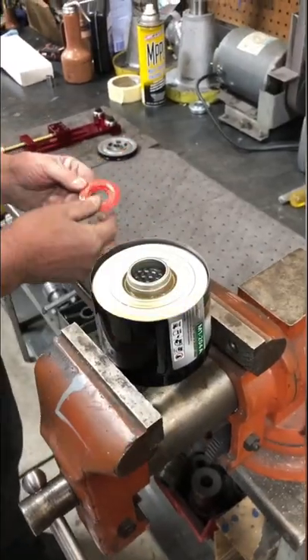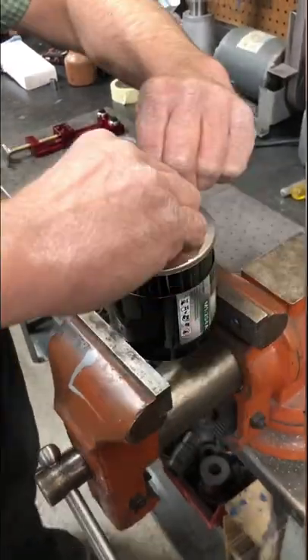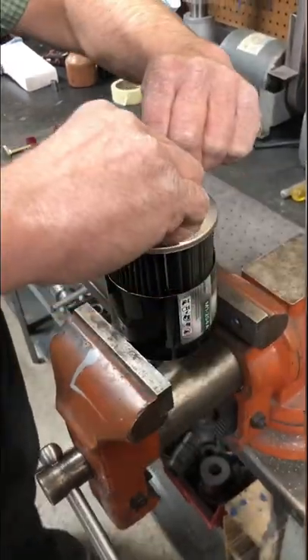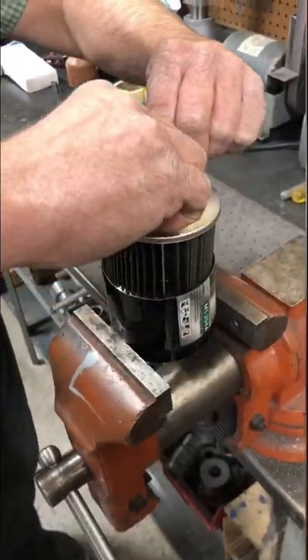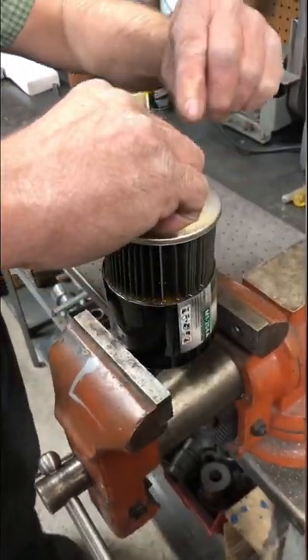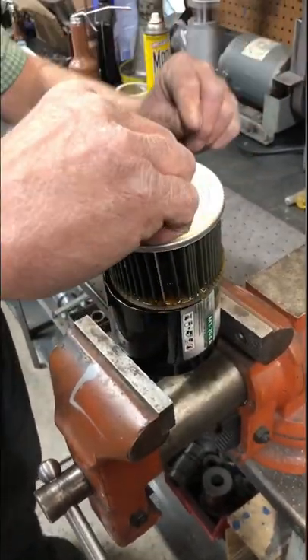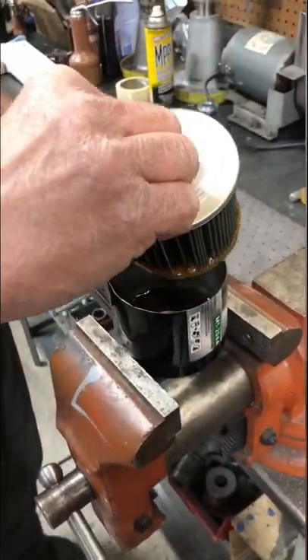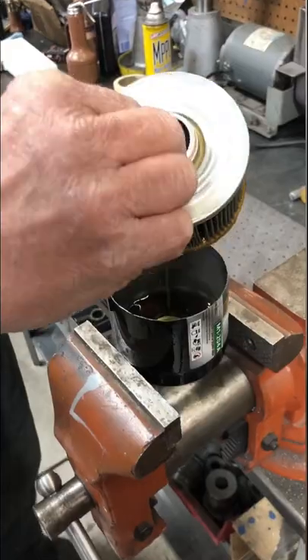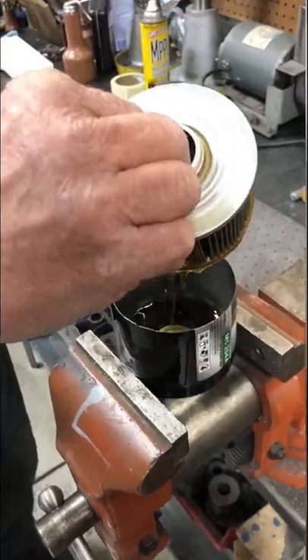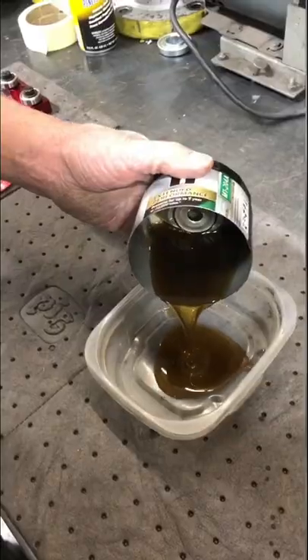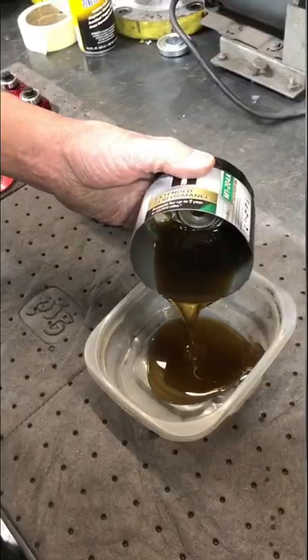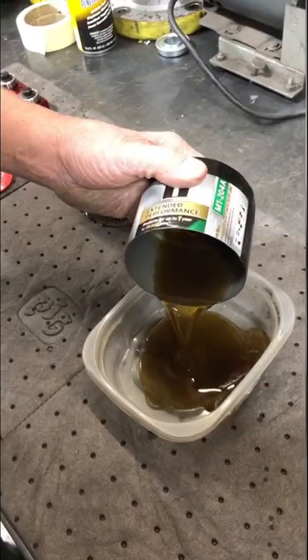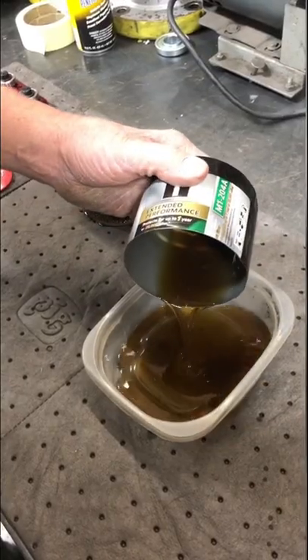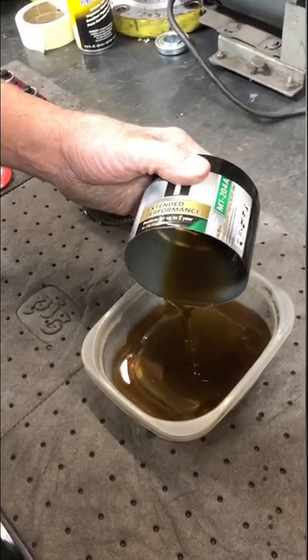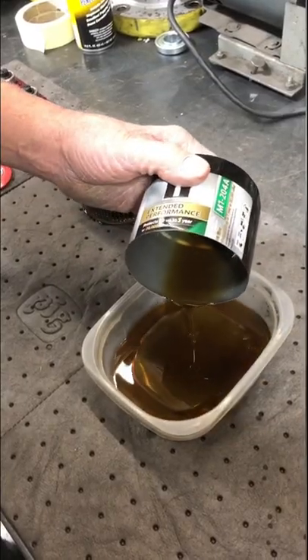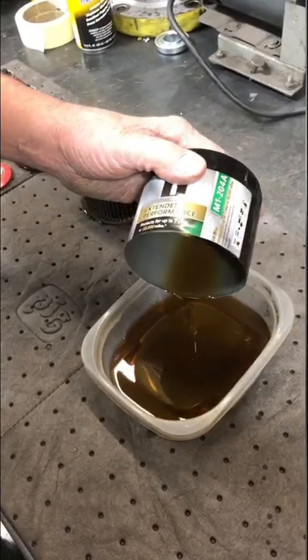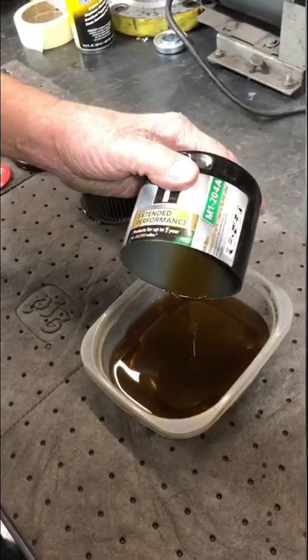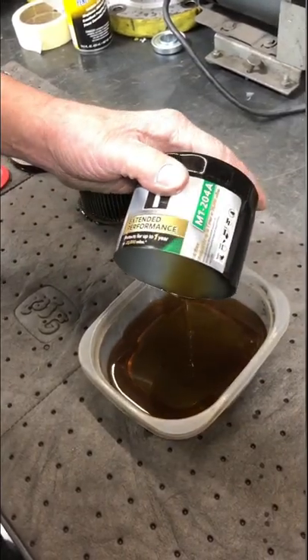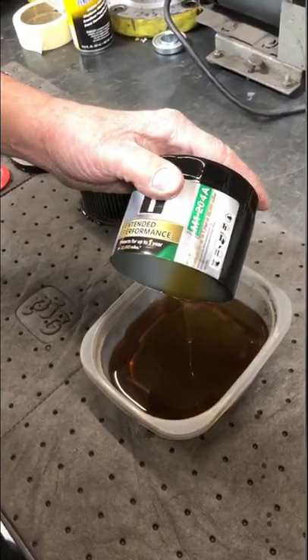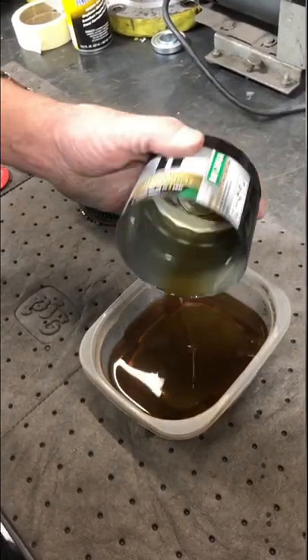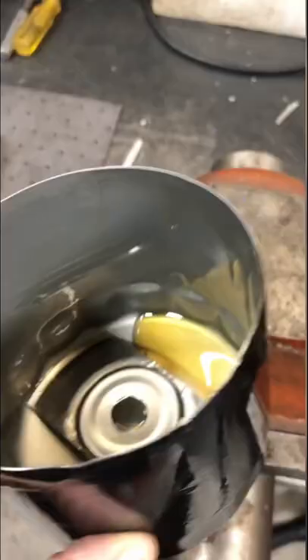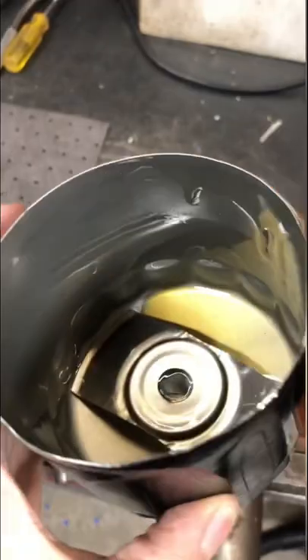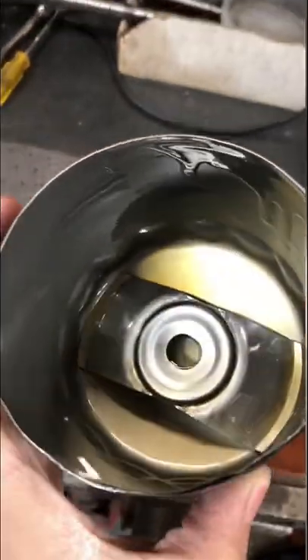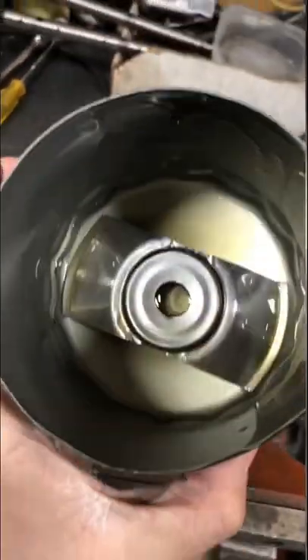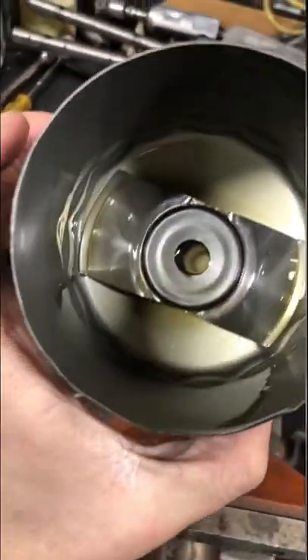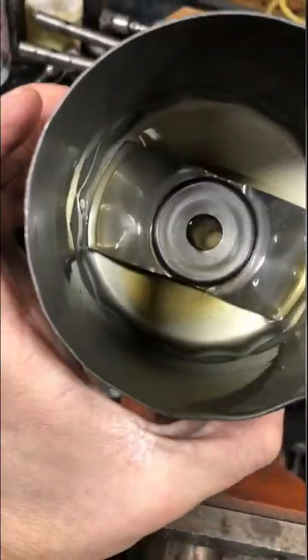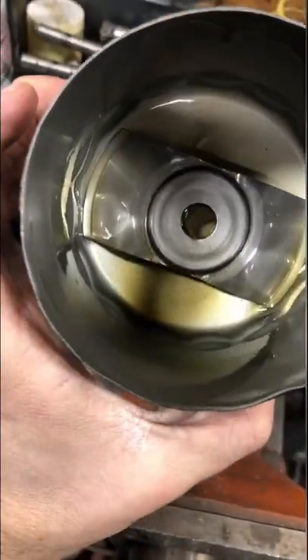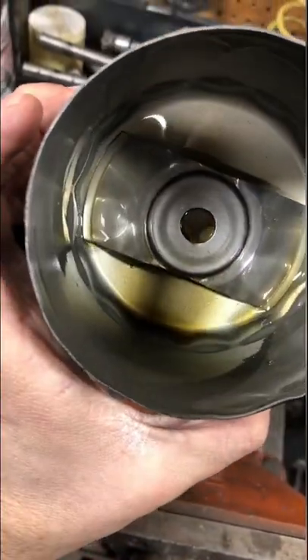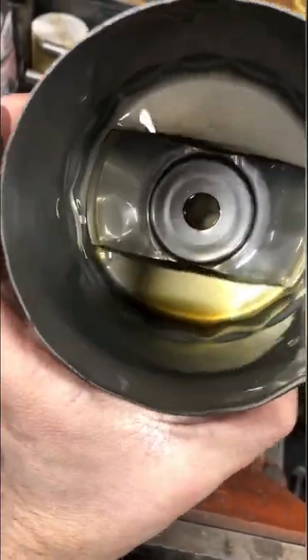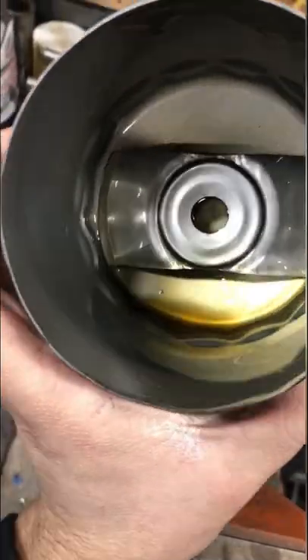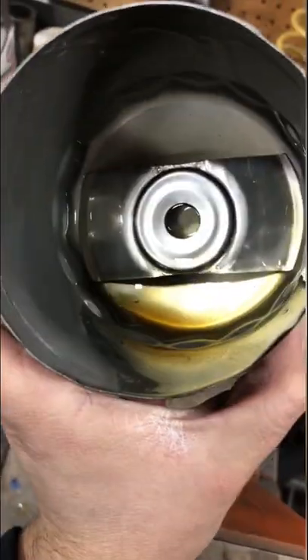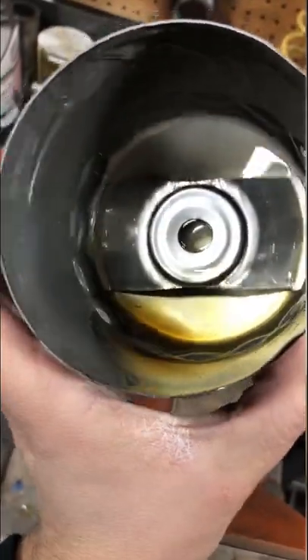Shameless plug — we sell various oil filter cutters, including this Proform one, on our website gmzonline.com. It makes it super easy to cut open the filter and see what kind of debris was in your engine that the oil filter caught.